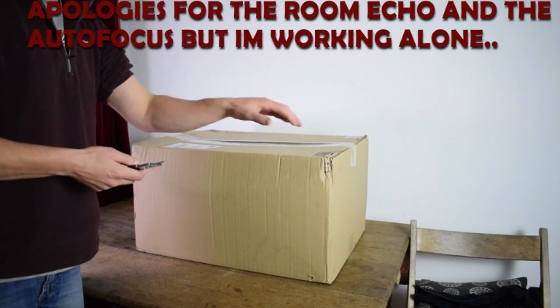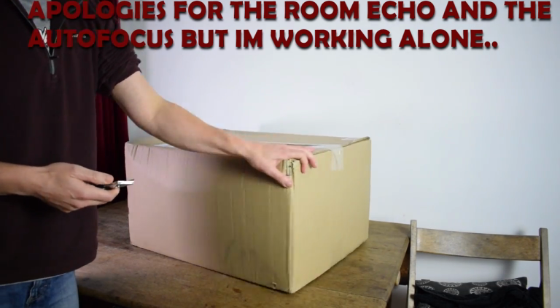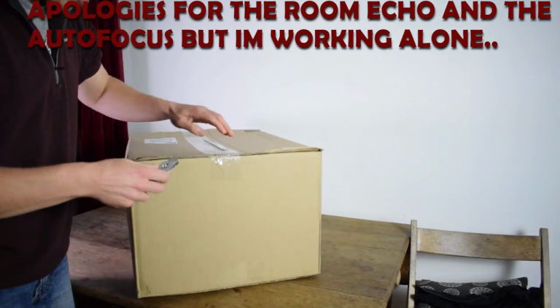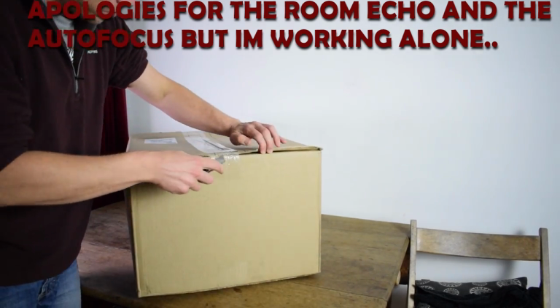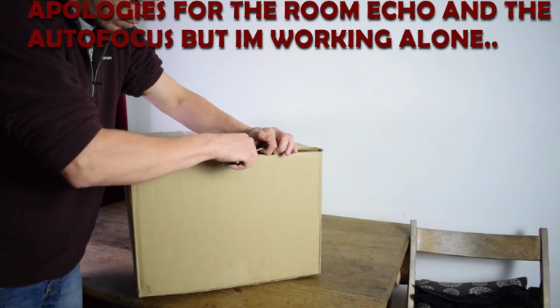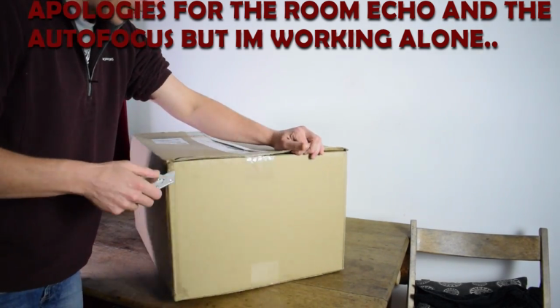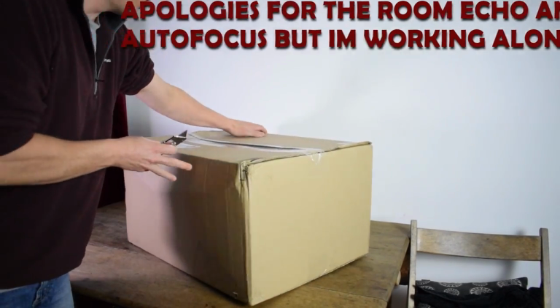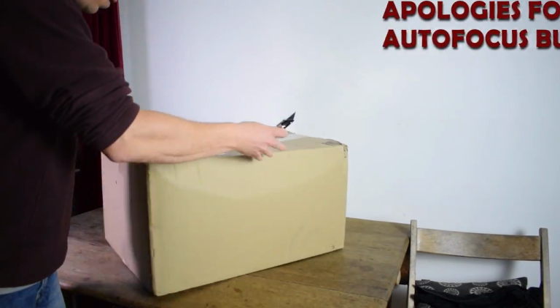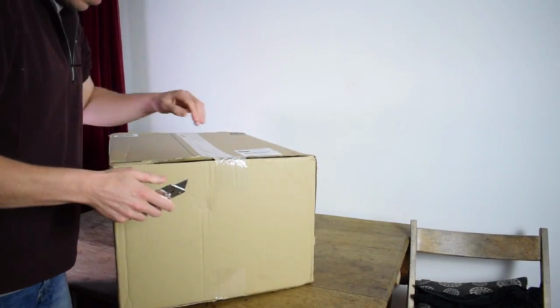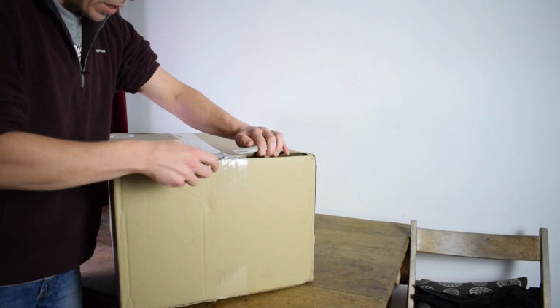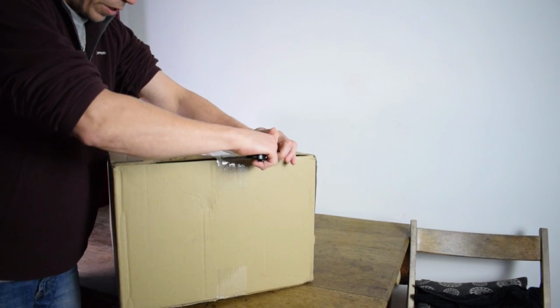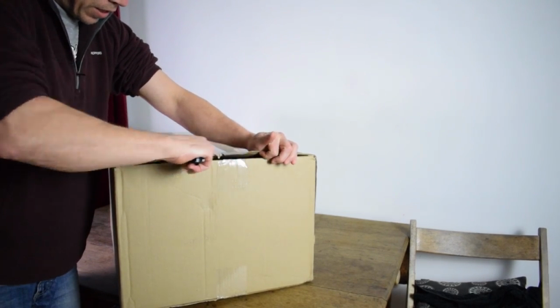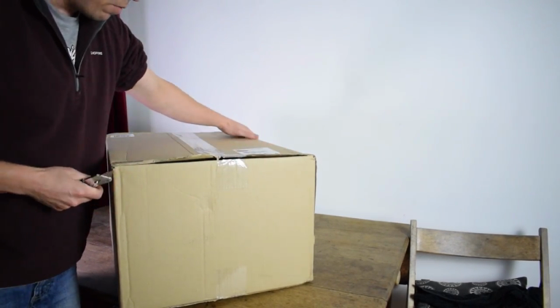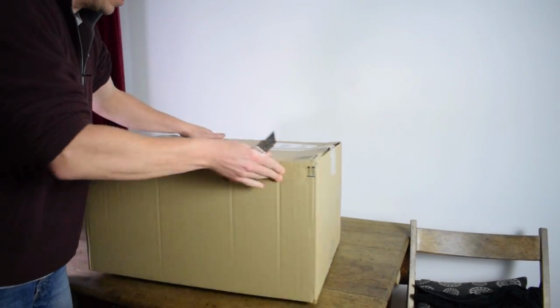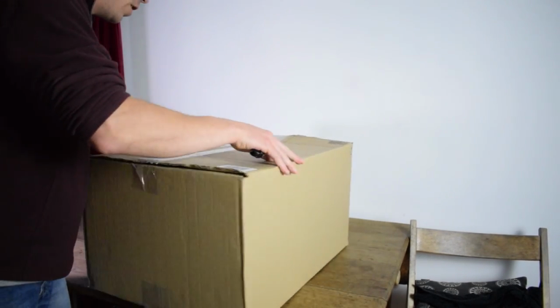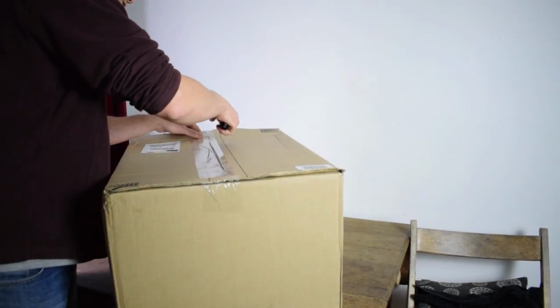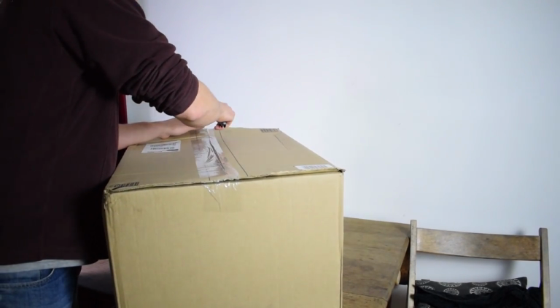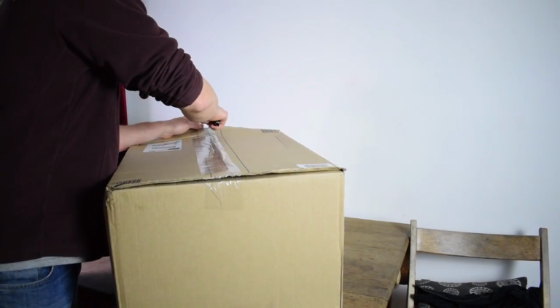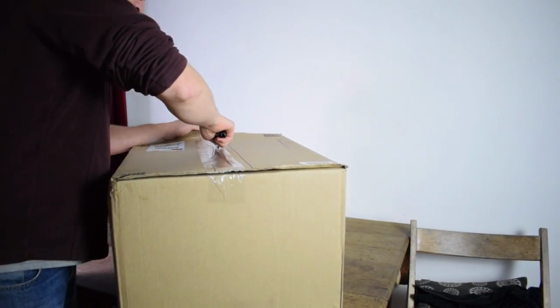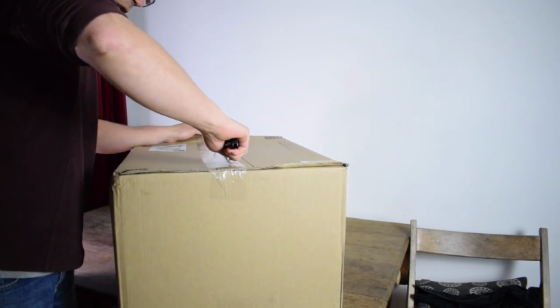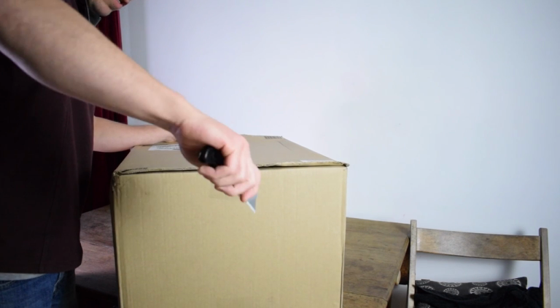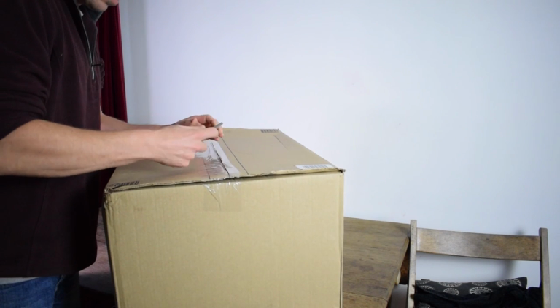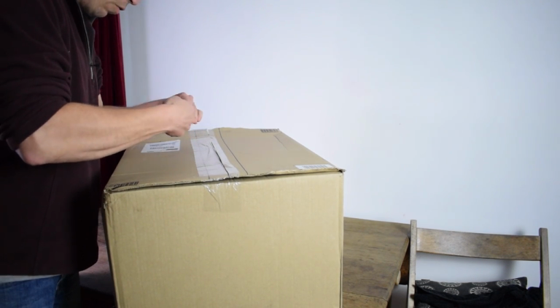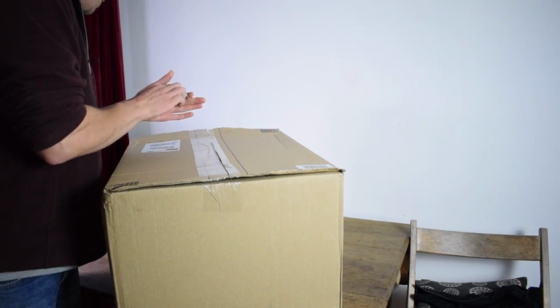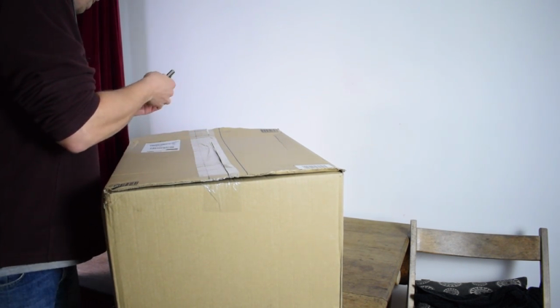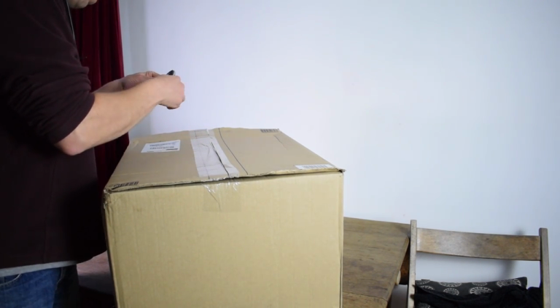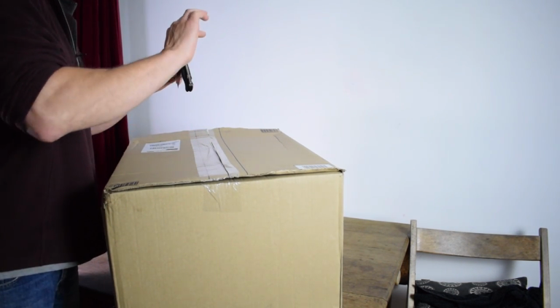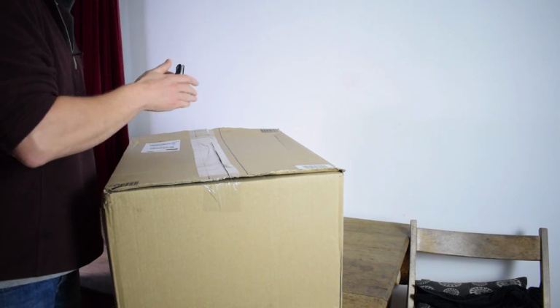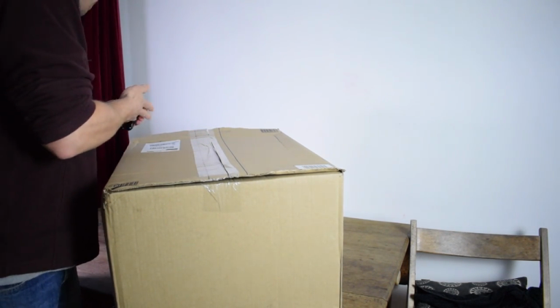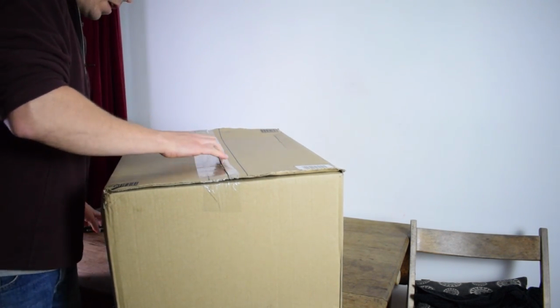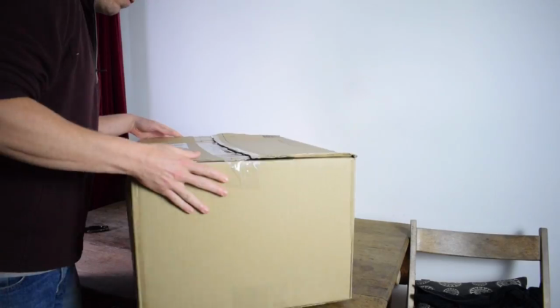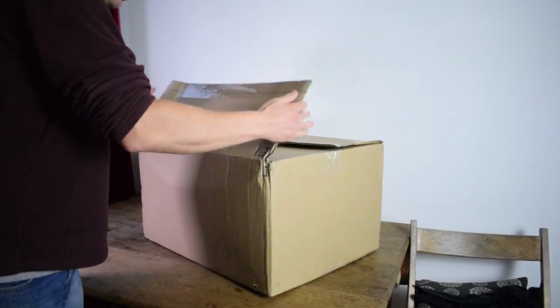So, what's in the big box? I waited in all day today — it was really dull — but it finally arrived. And hopefully, if I don't cut myself, it was worth the wait.